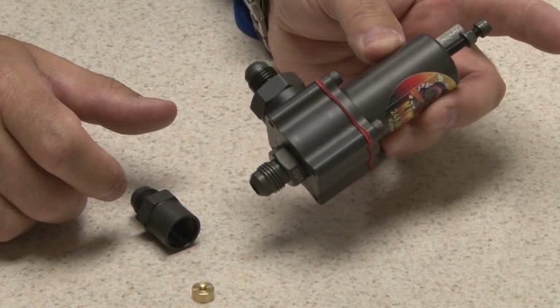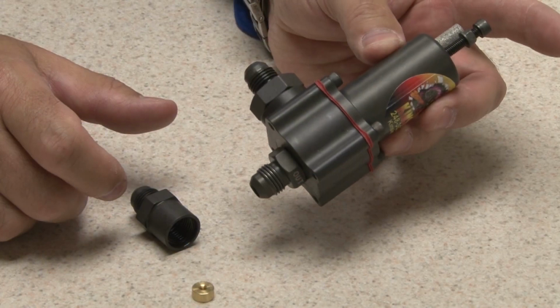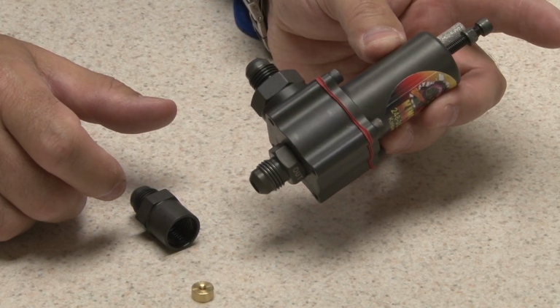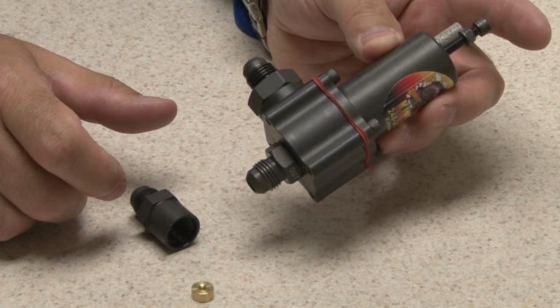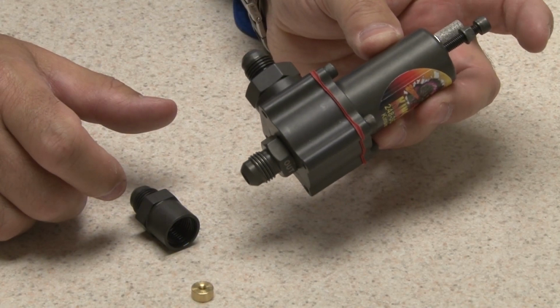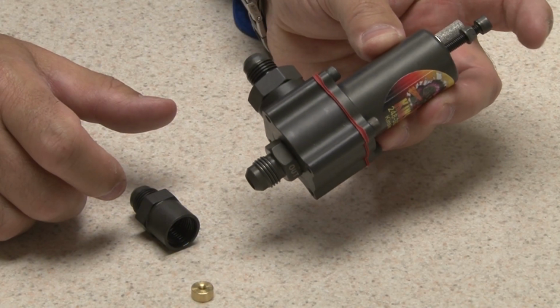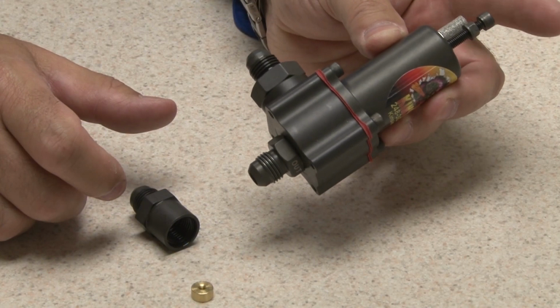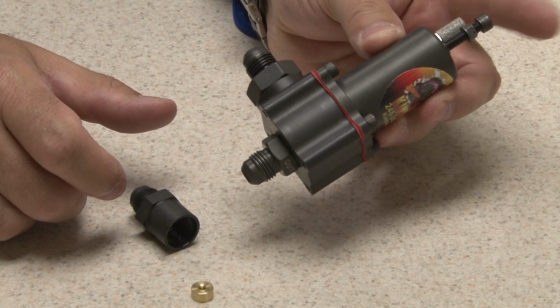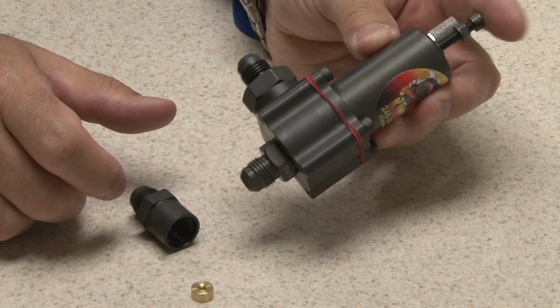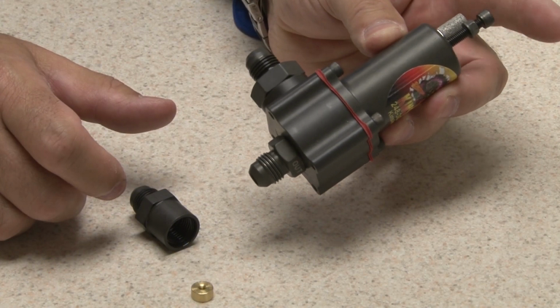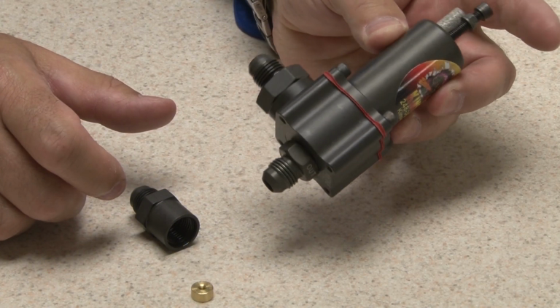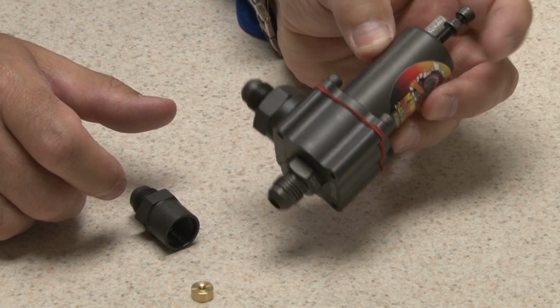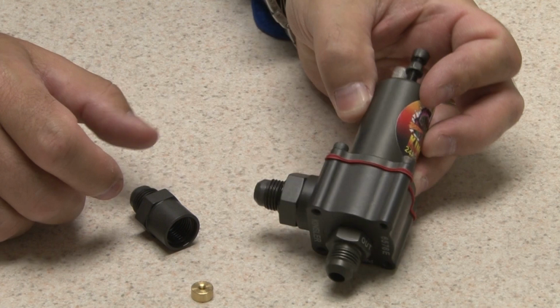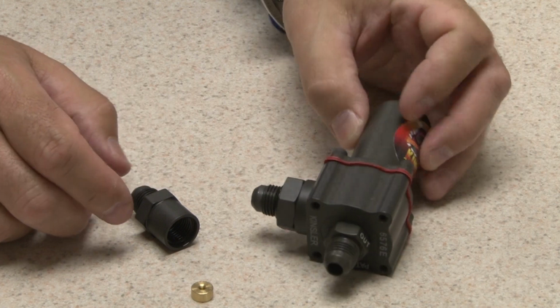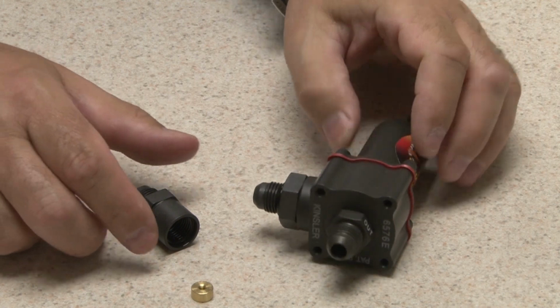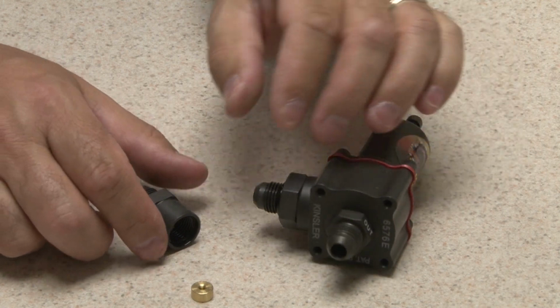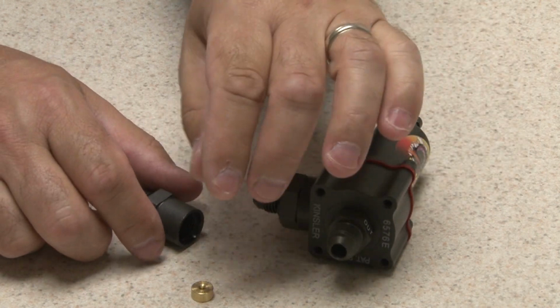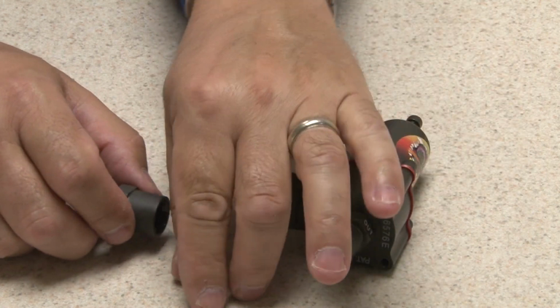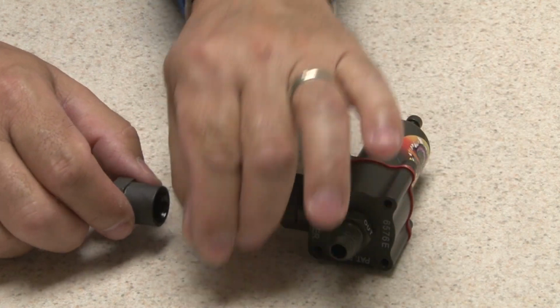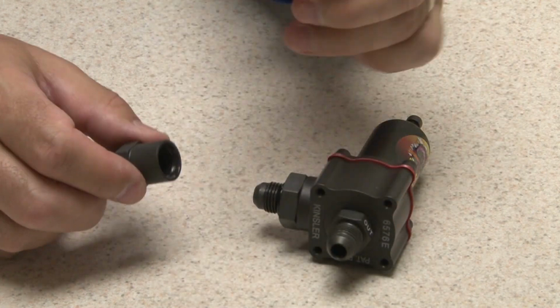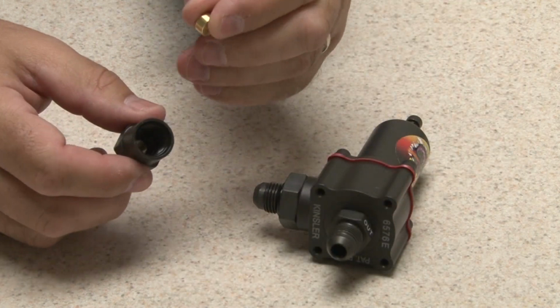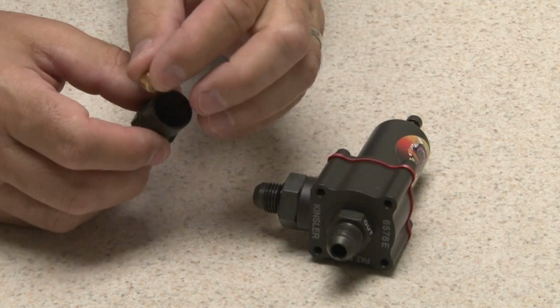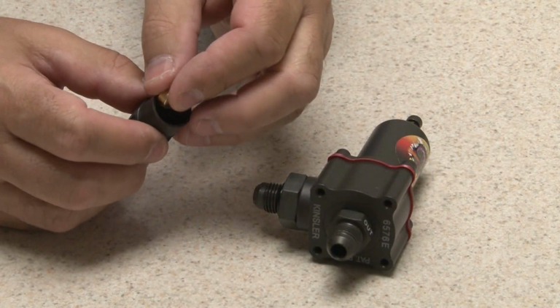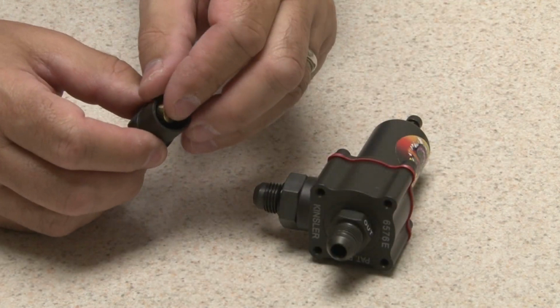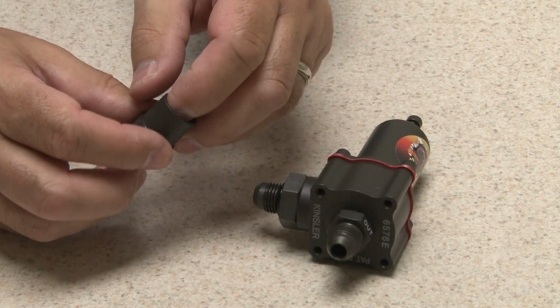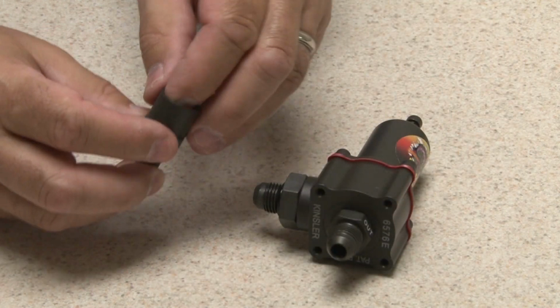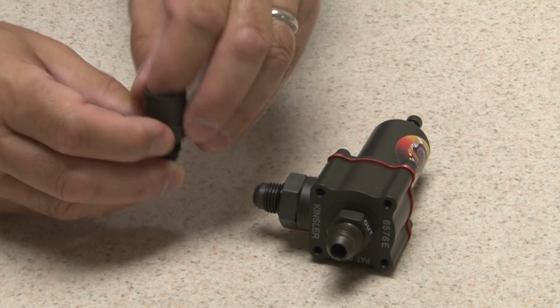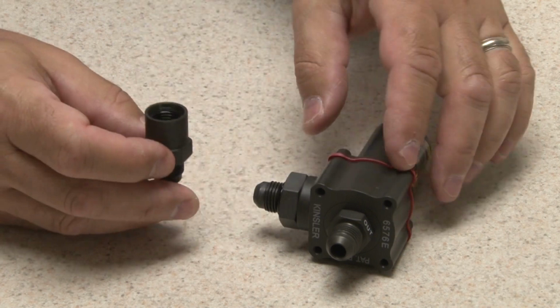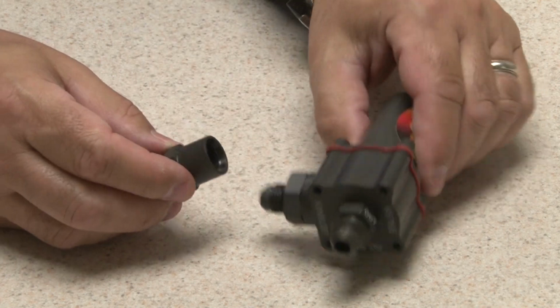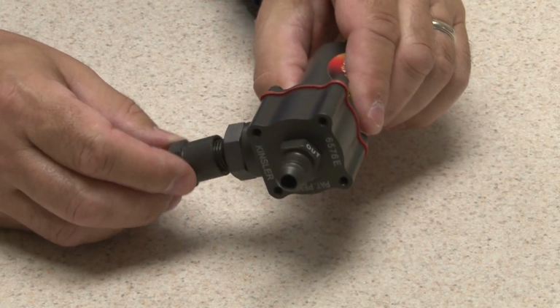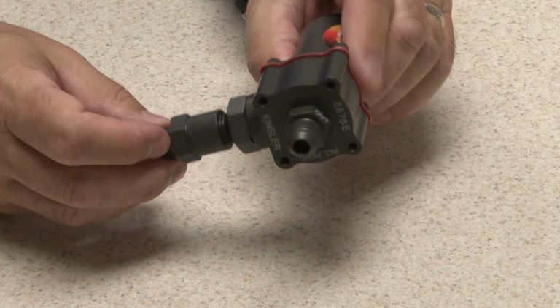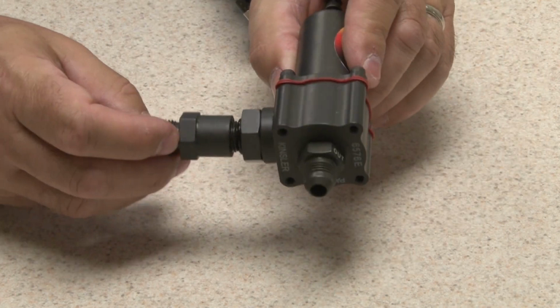The valve's pressure engagement point can be changed with the adjusting screw. The amount of bypass flow can be changed by using a restrictor jet installed in the pod on the inlet of the valve.